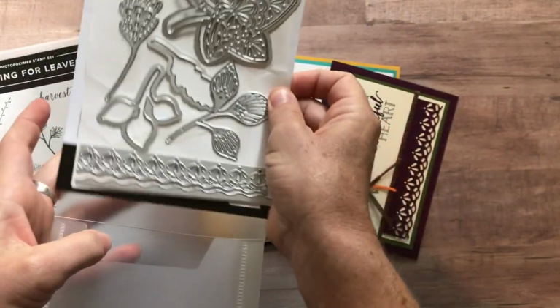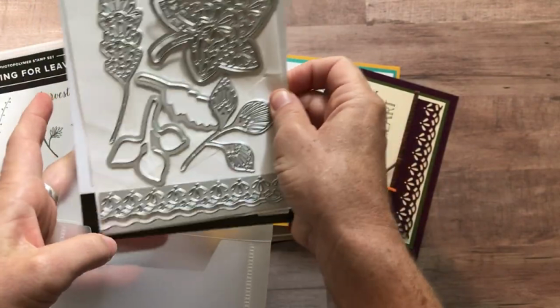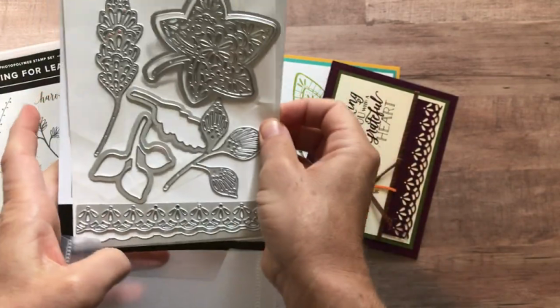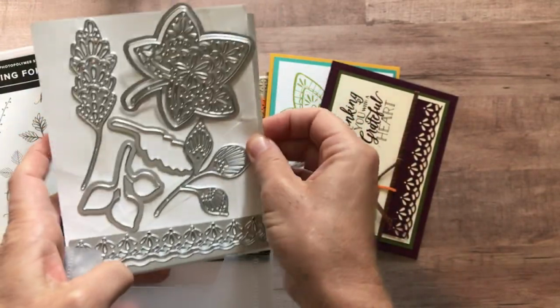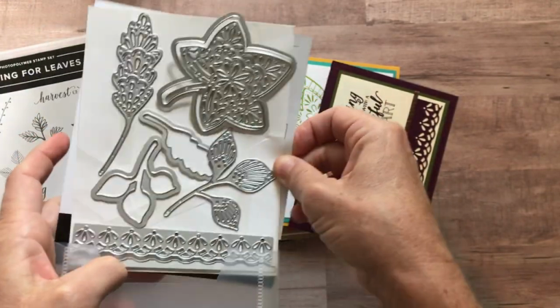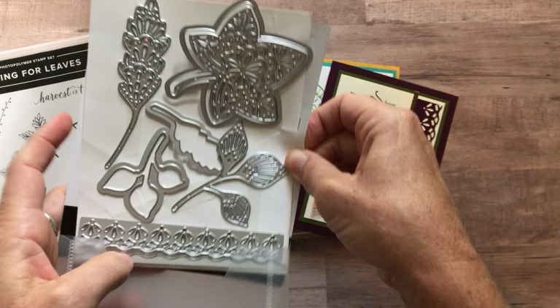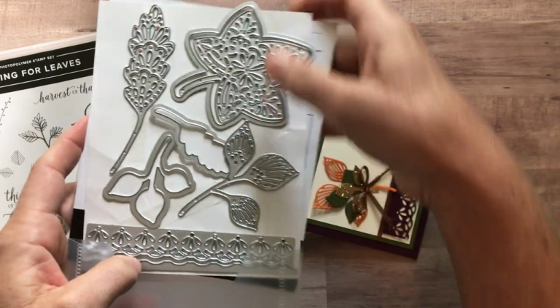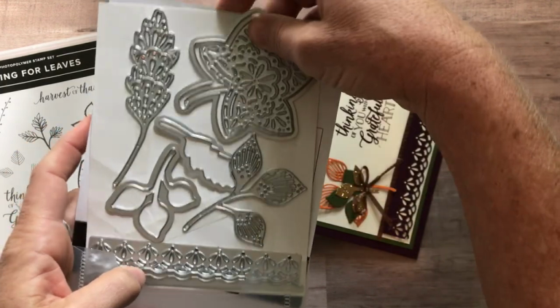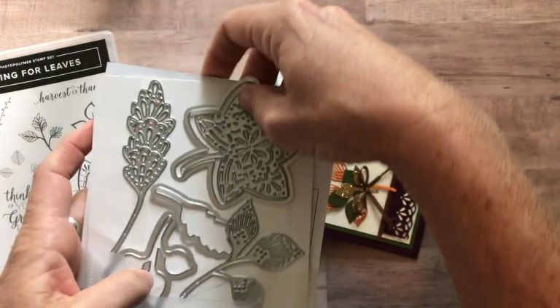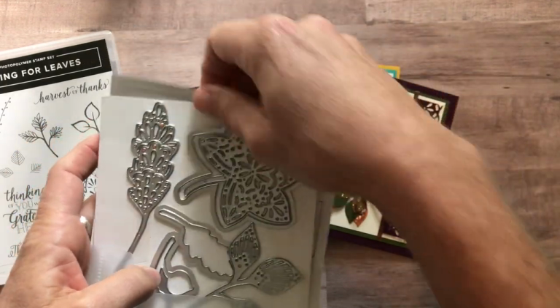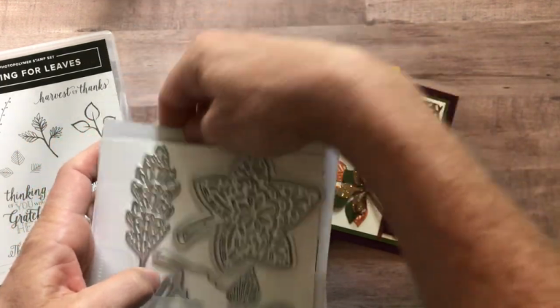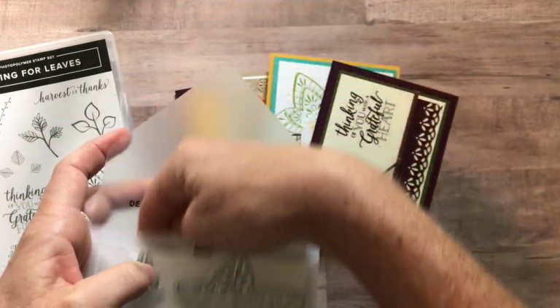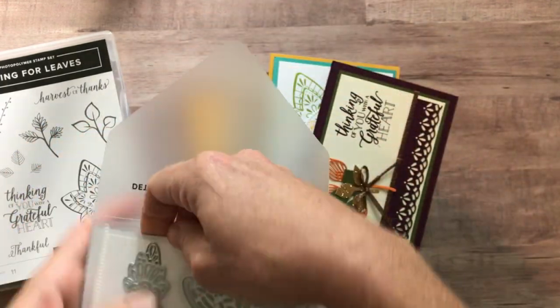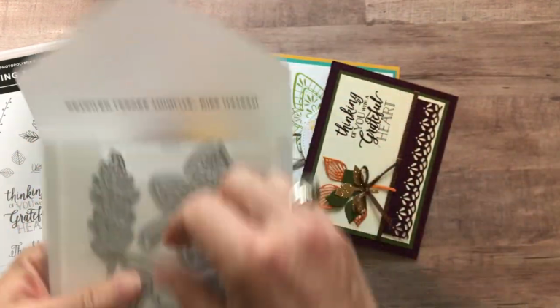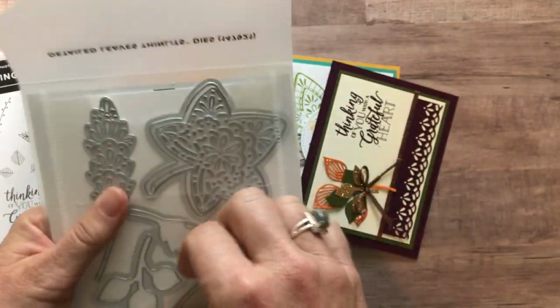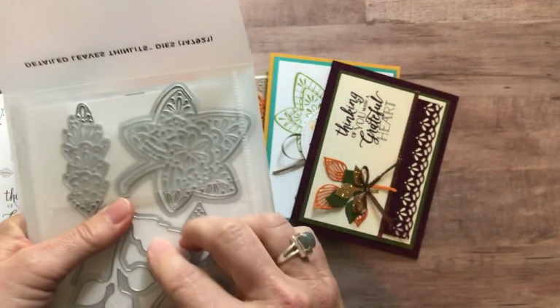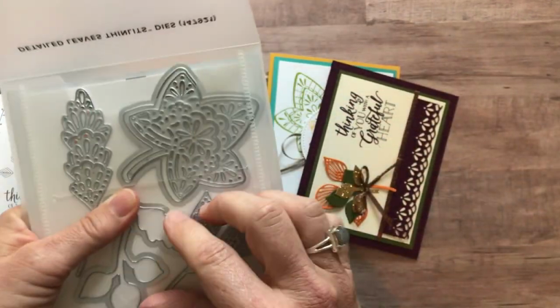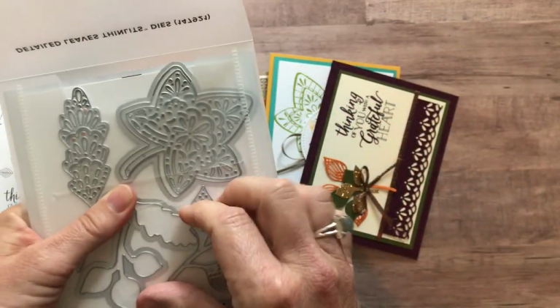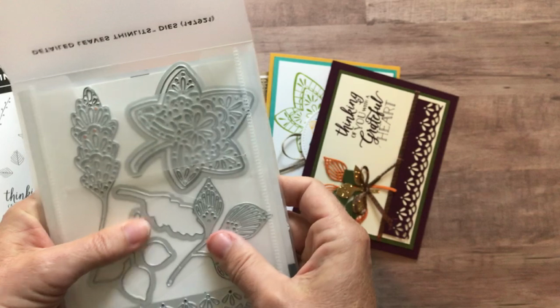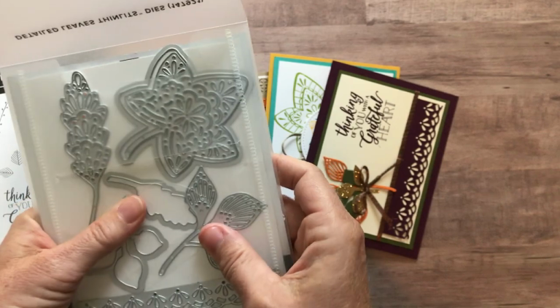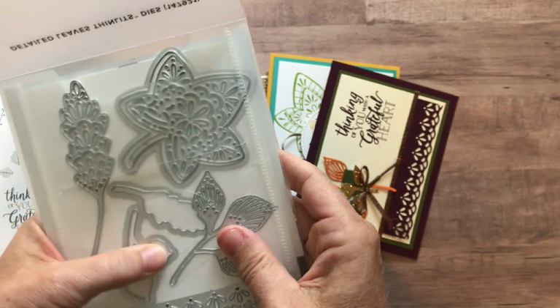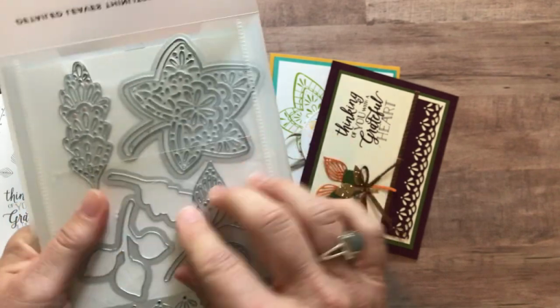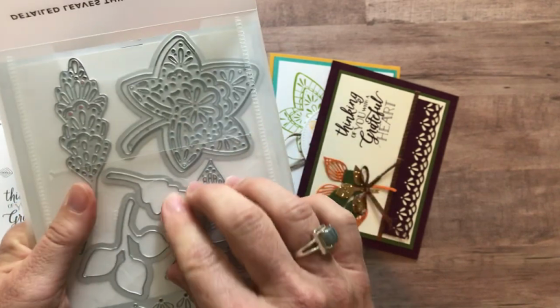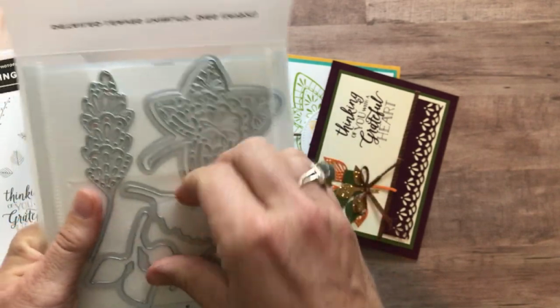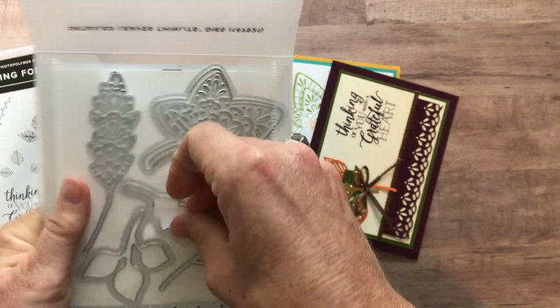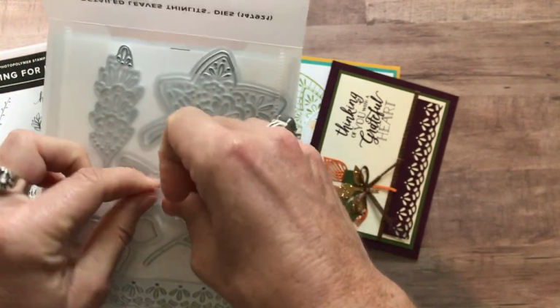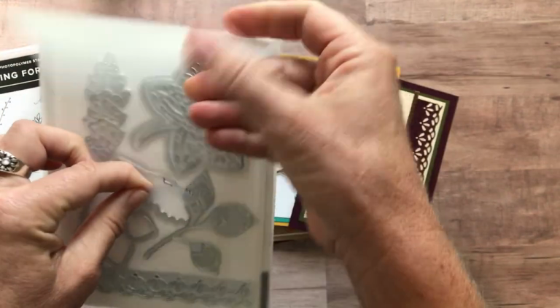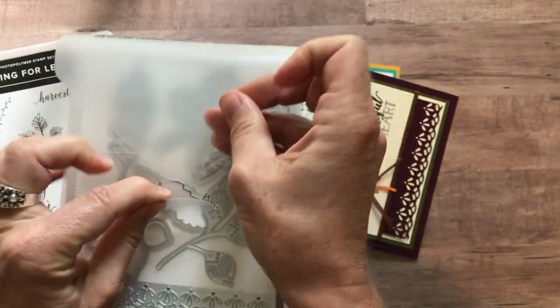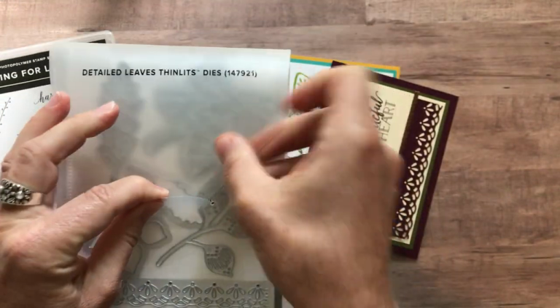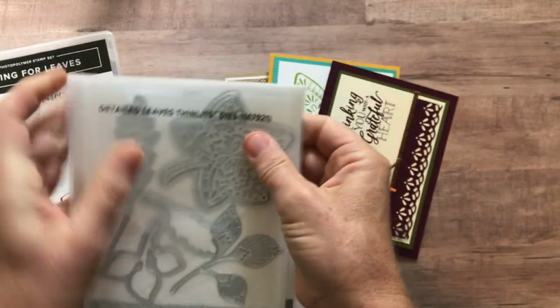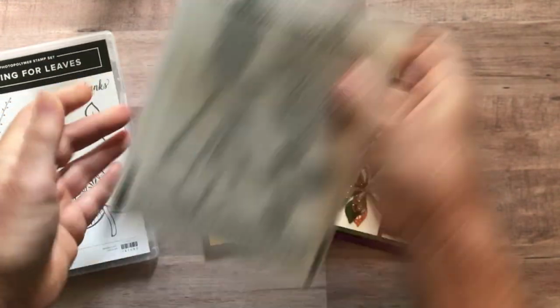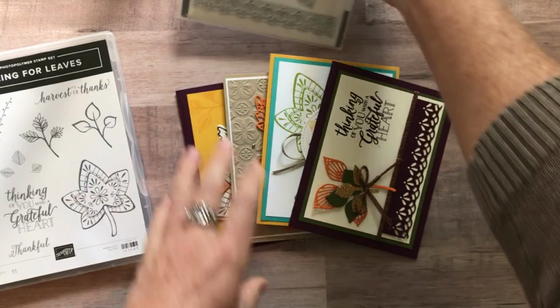So beautiful stamp set, beautiful set of framelits. These are new products that are available in our 2018 holiday catalog.